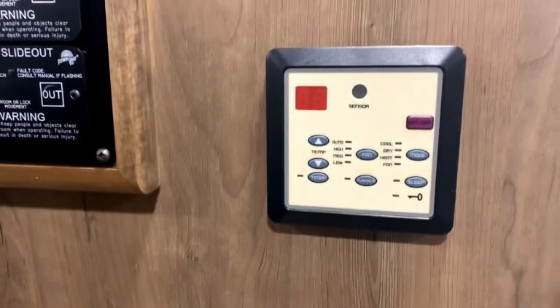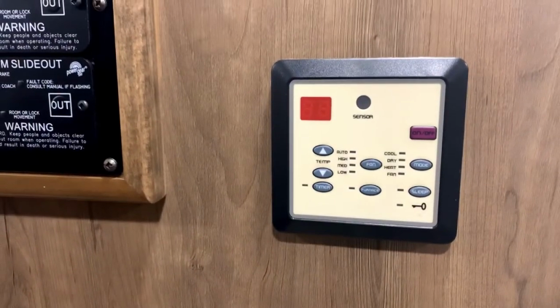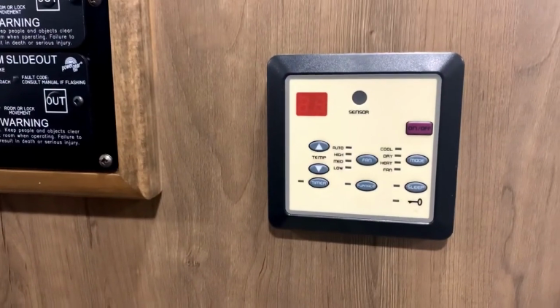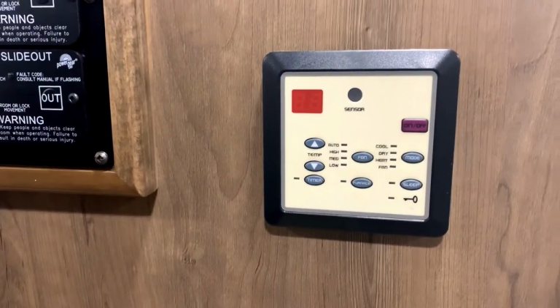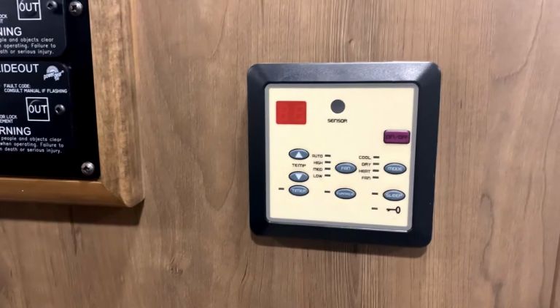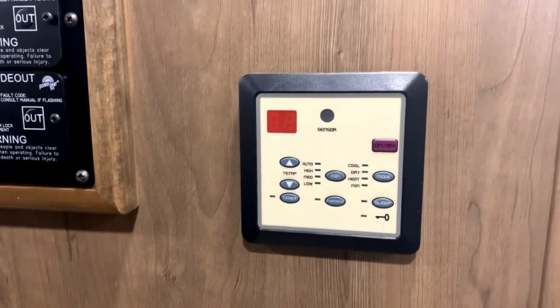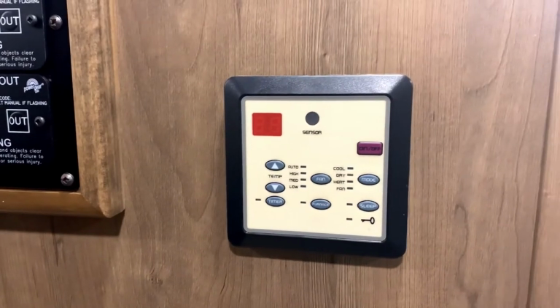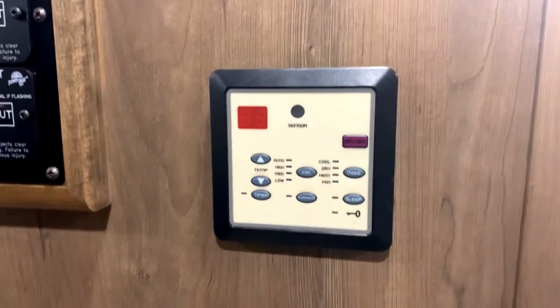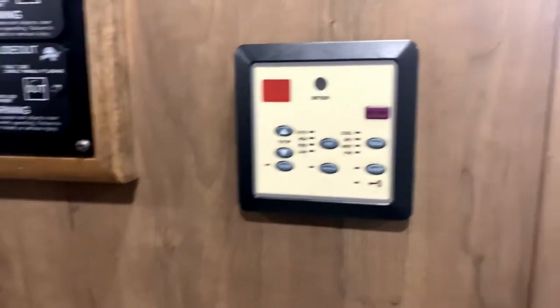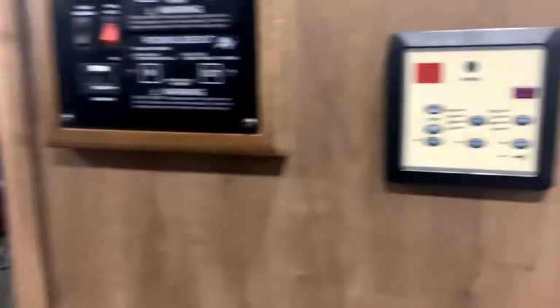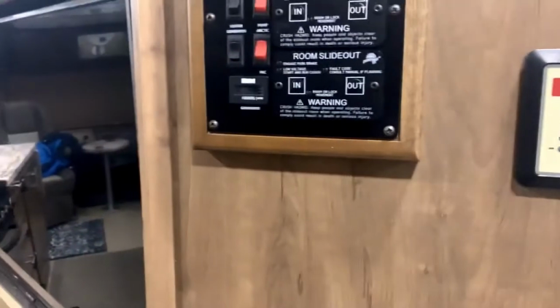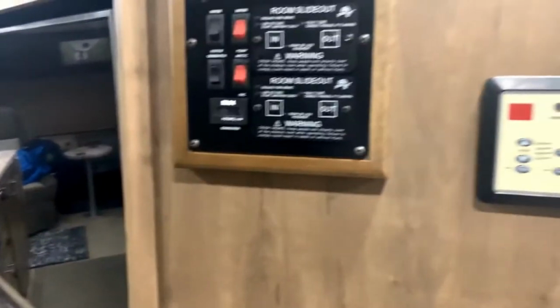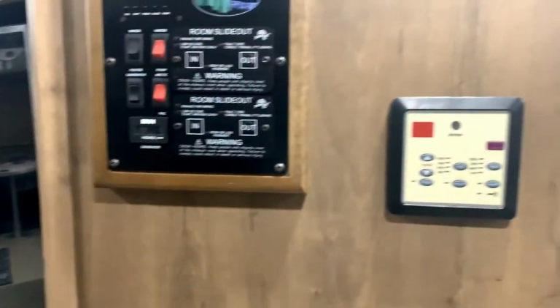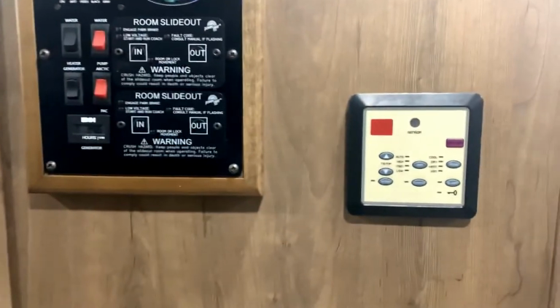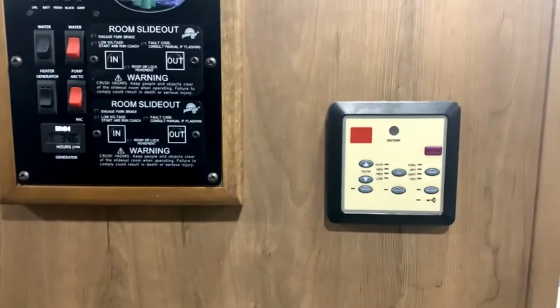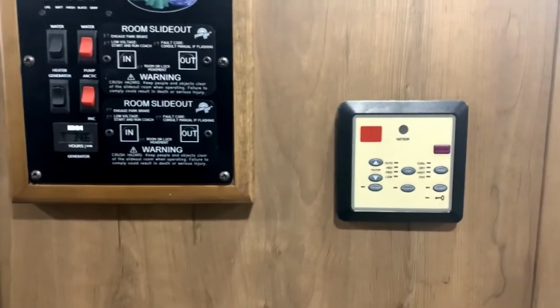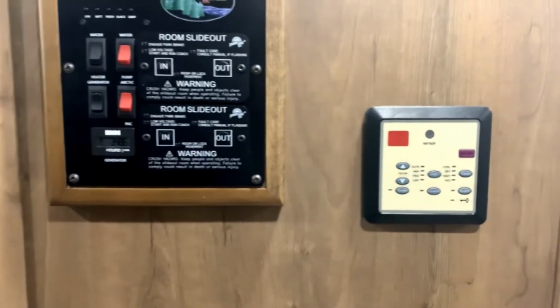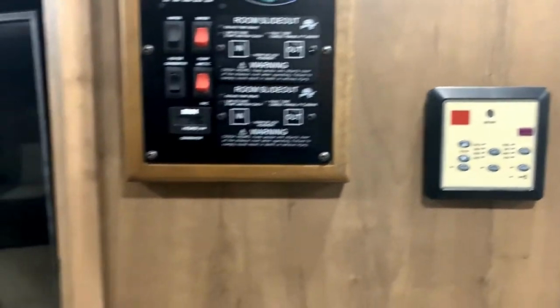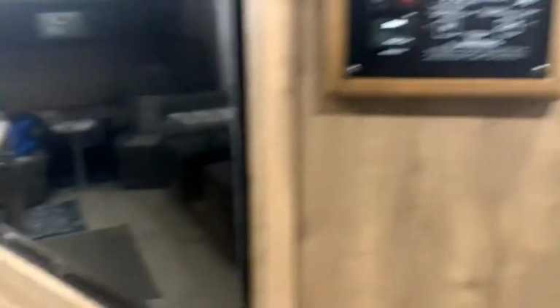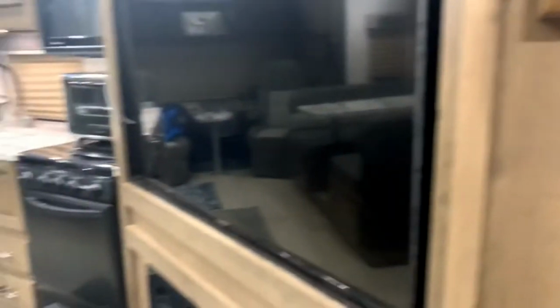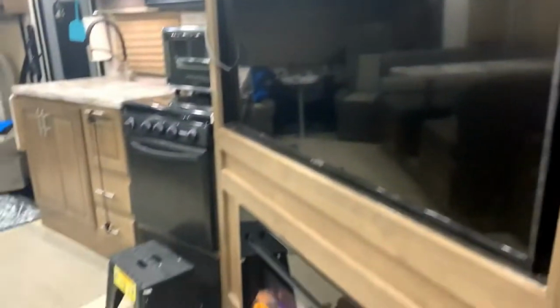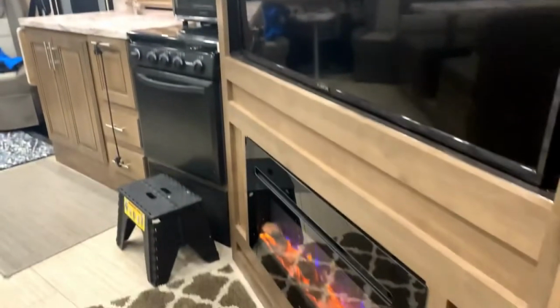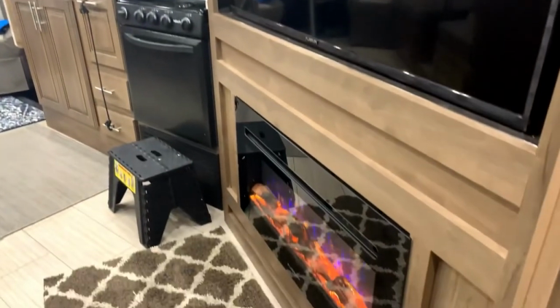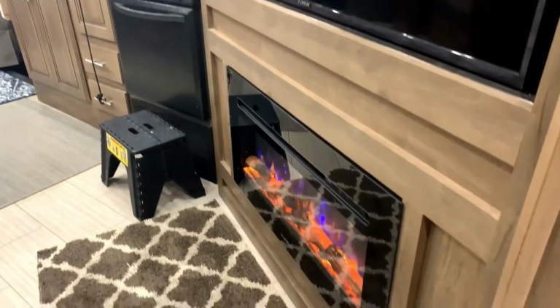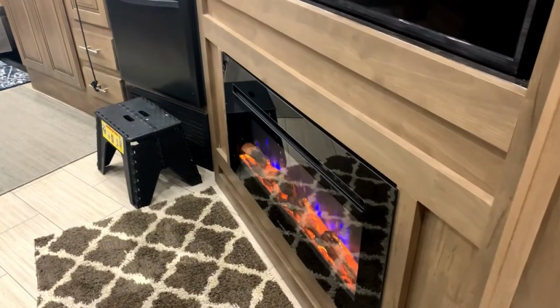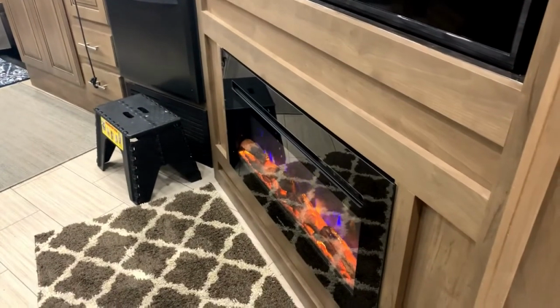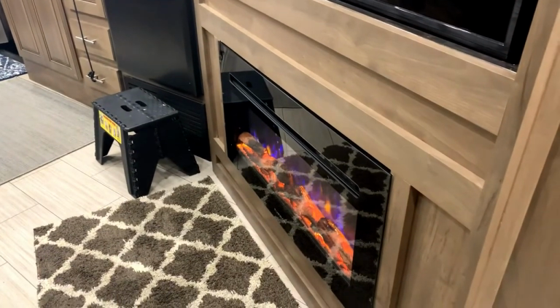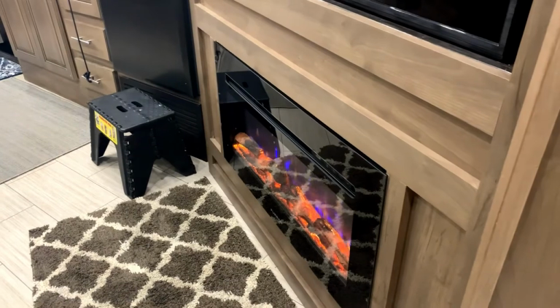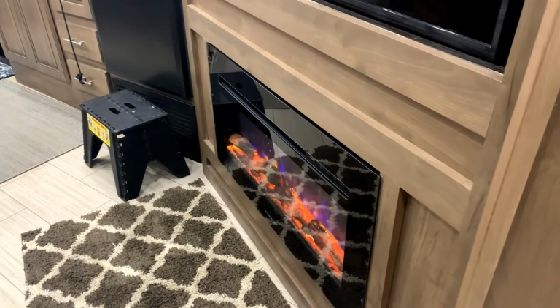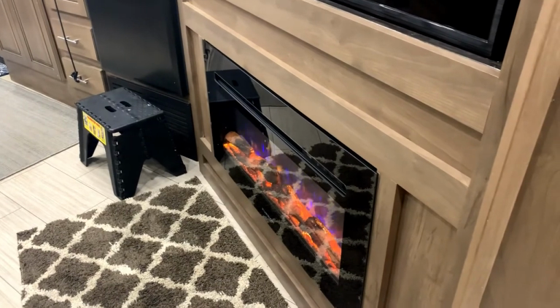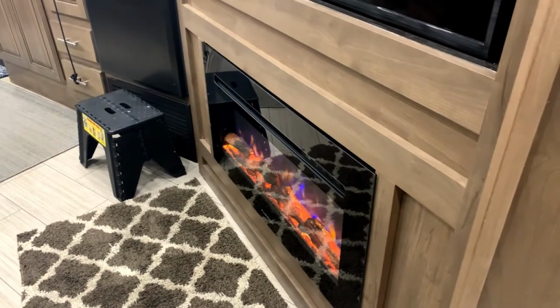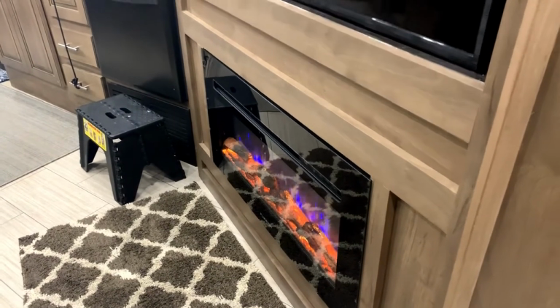If it's a really cold night, use the heat, and in the morning if it was chilly I'd pop that on and it heats up fairly nicely.